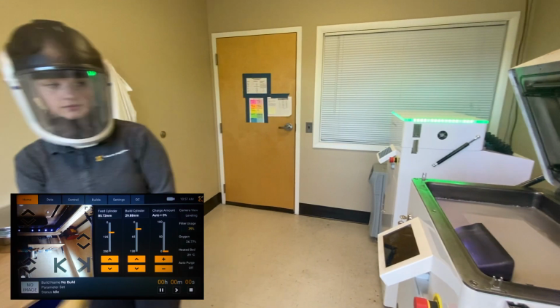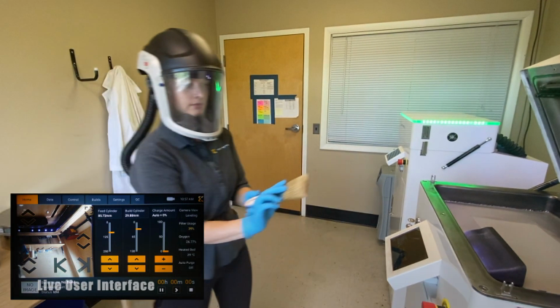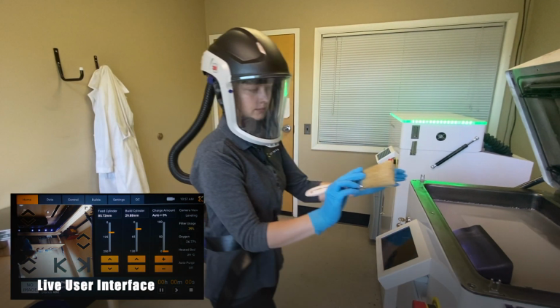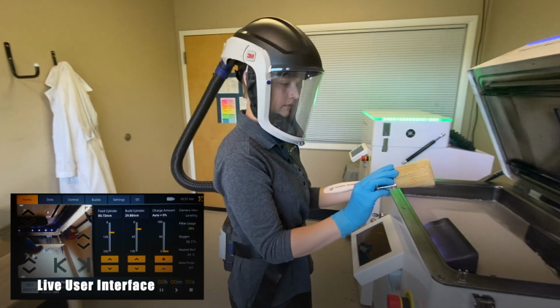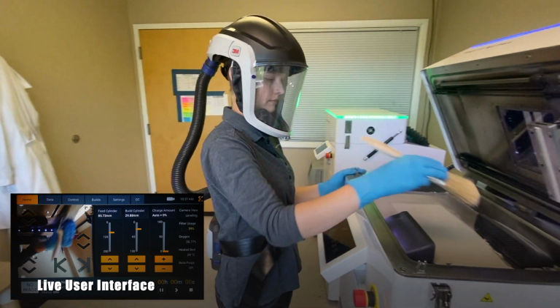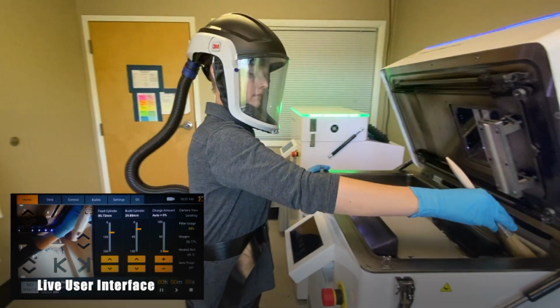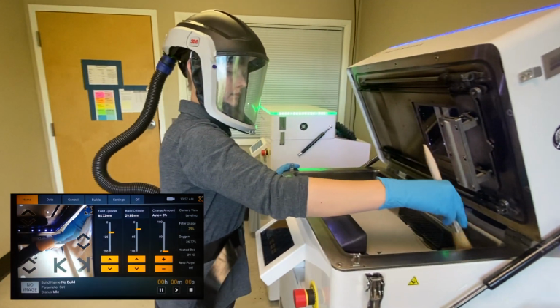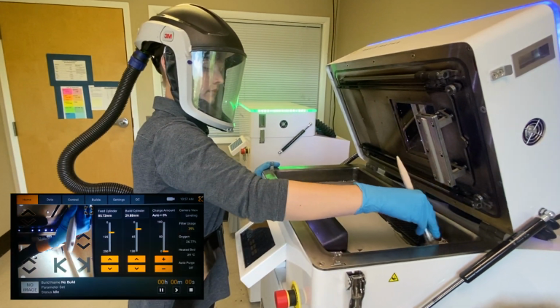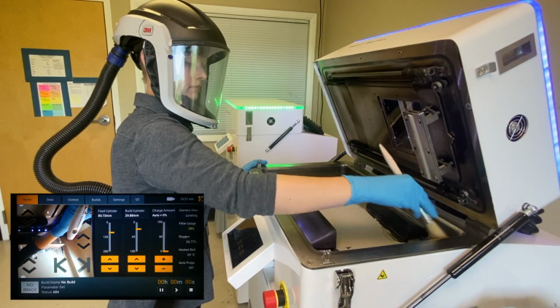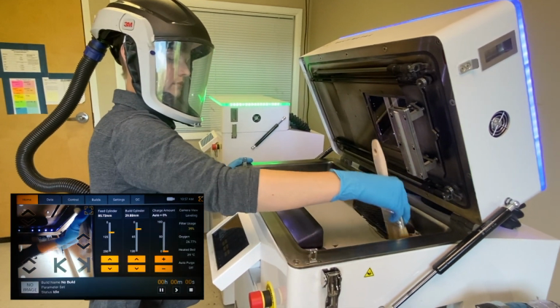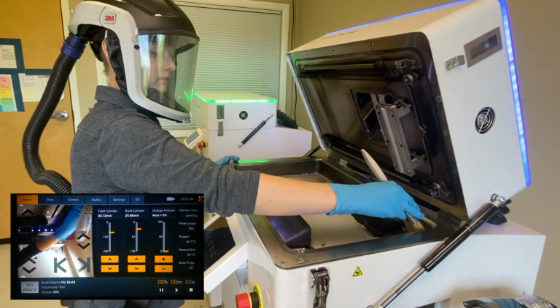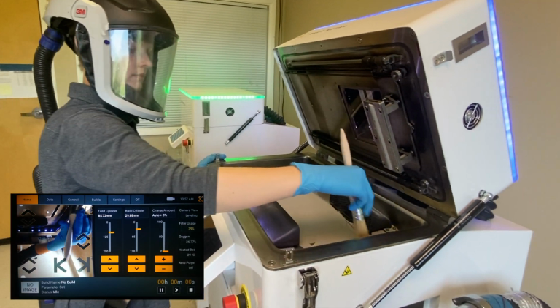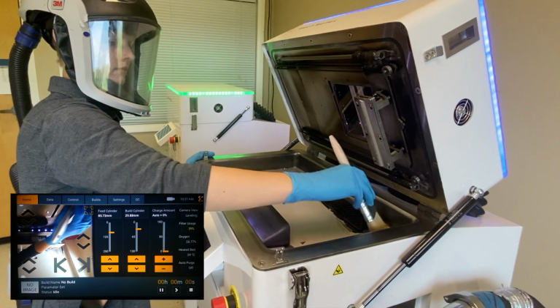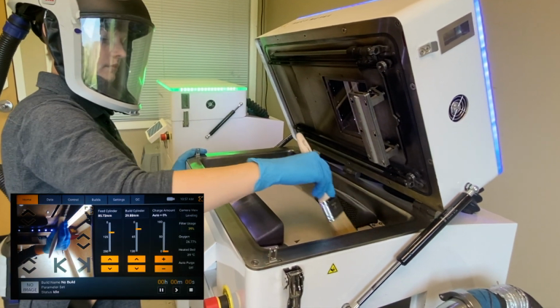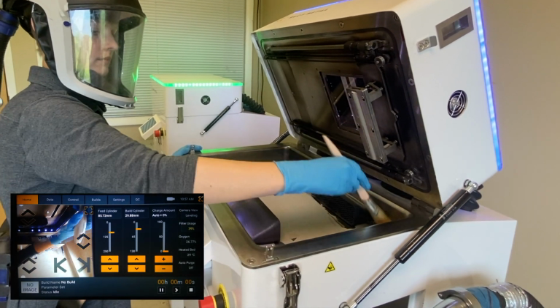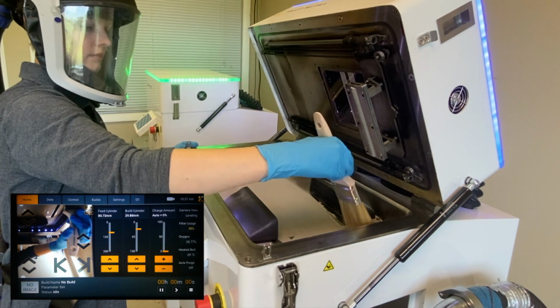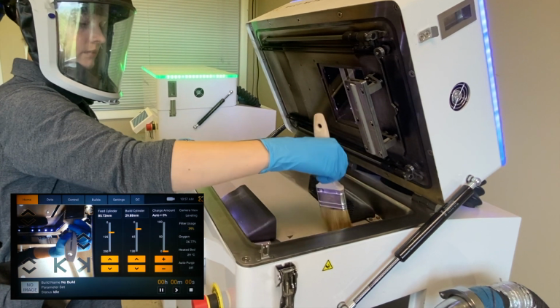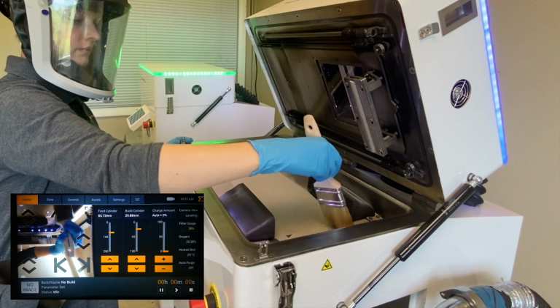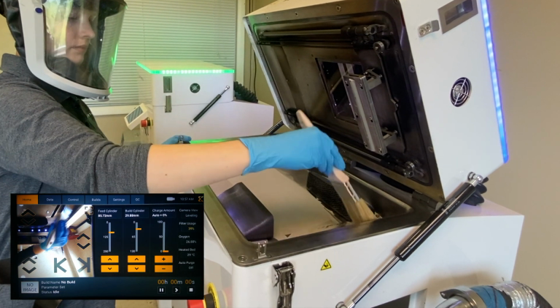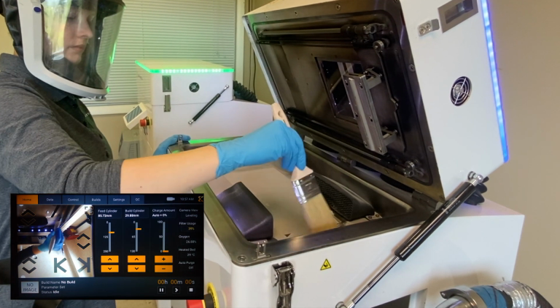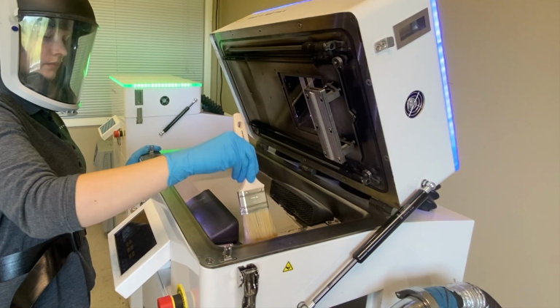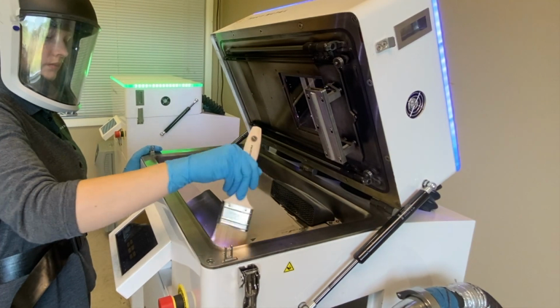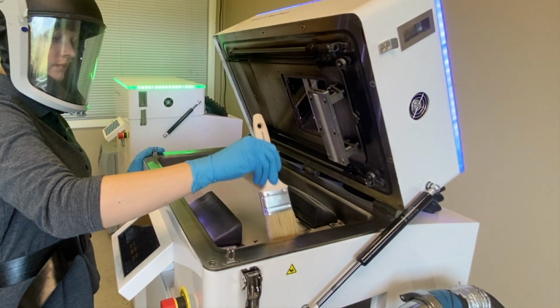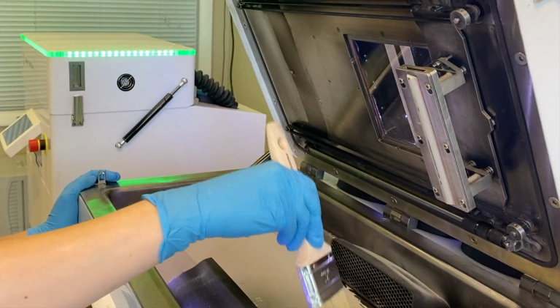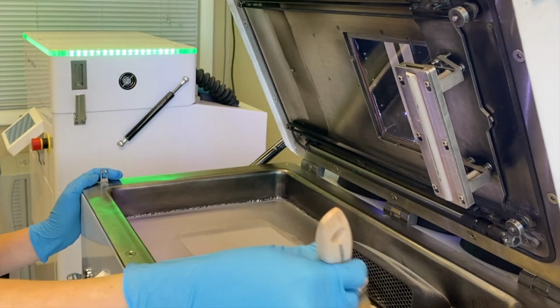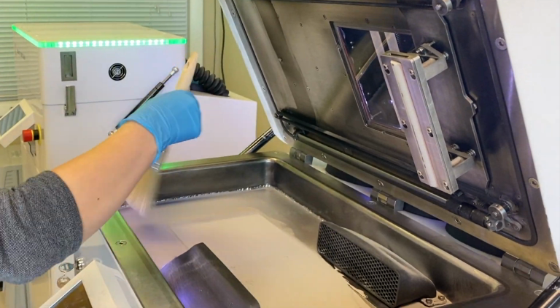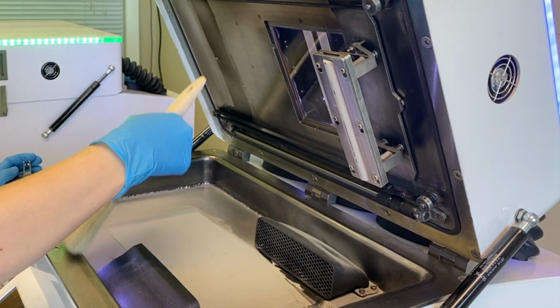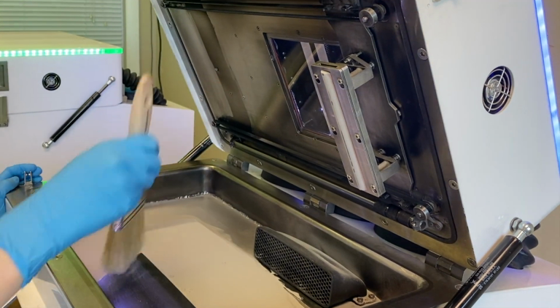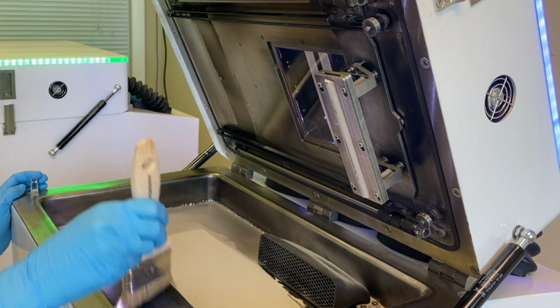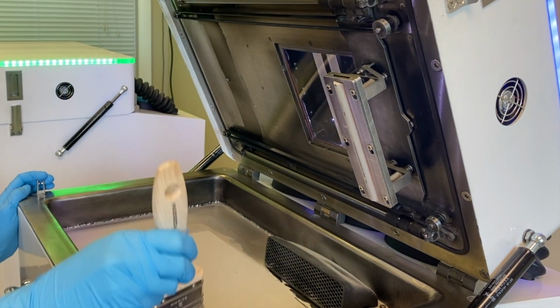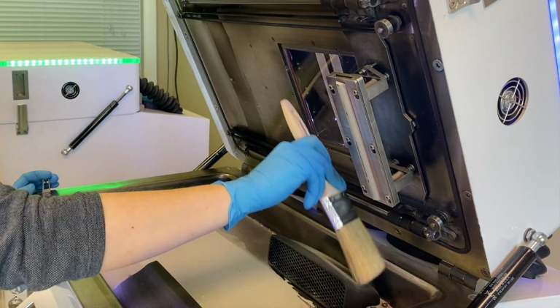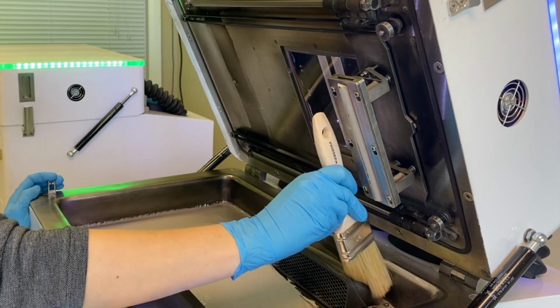This will involve using a brush to brush the powder from the build cylinder into the catch bin funnel. All of the powder that goes into the catch bin funnel can be sieved and reused for the next print.